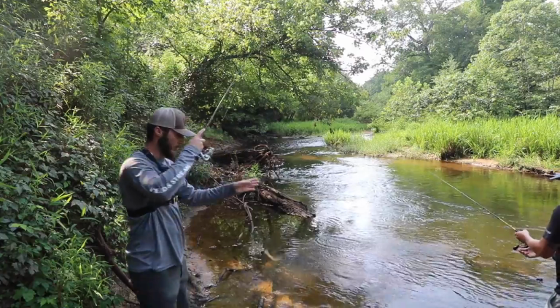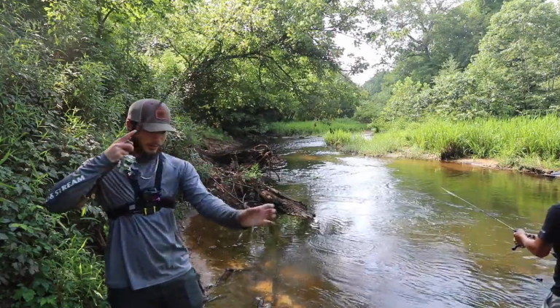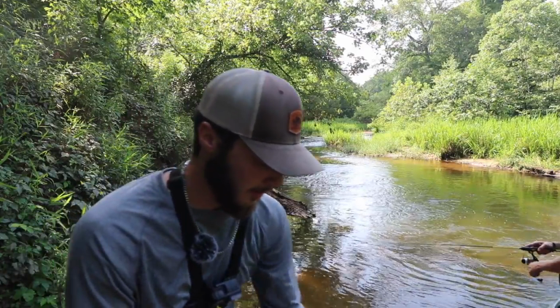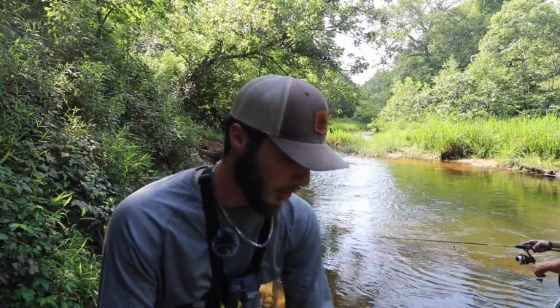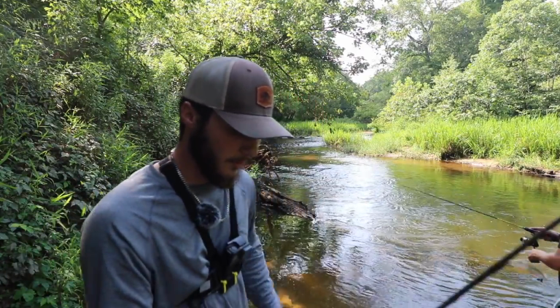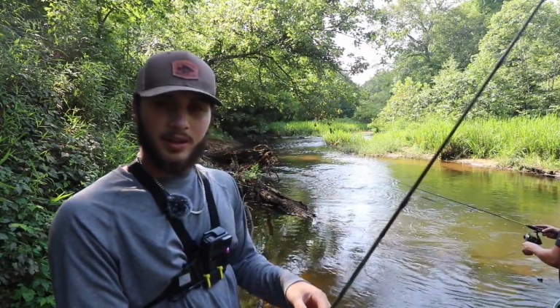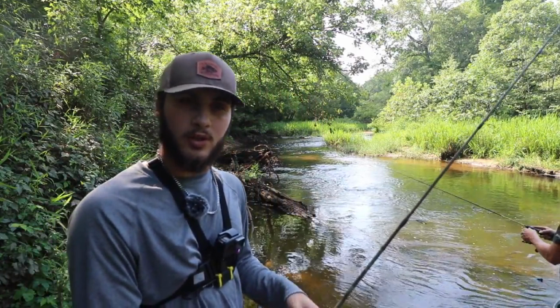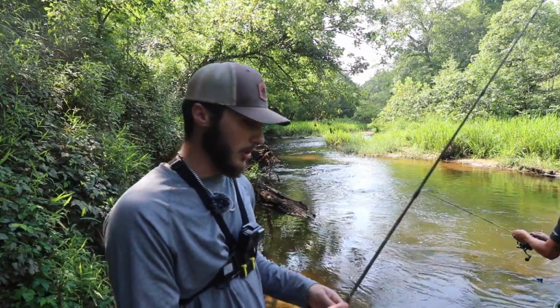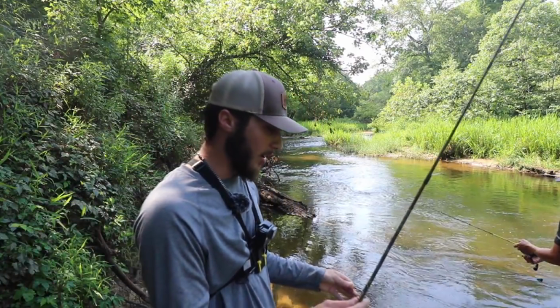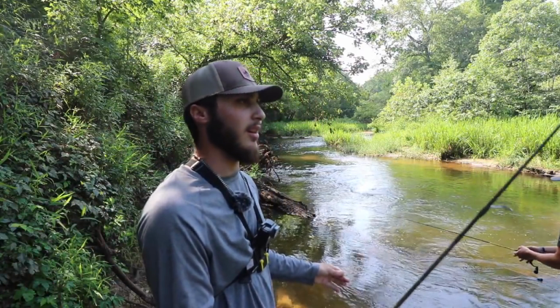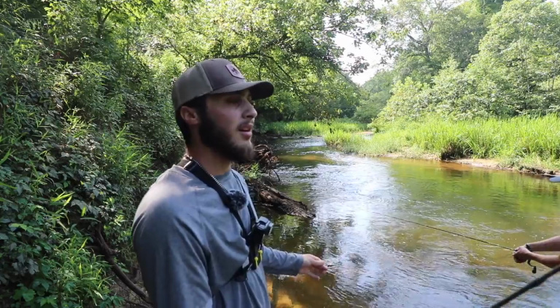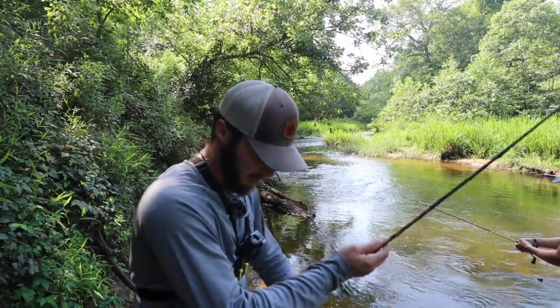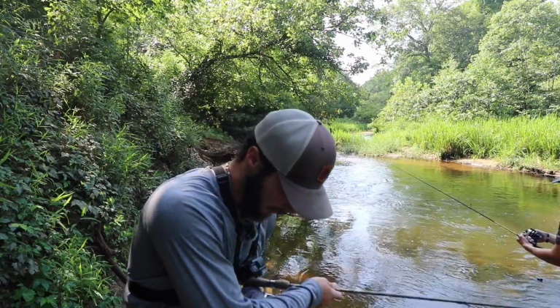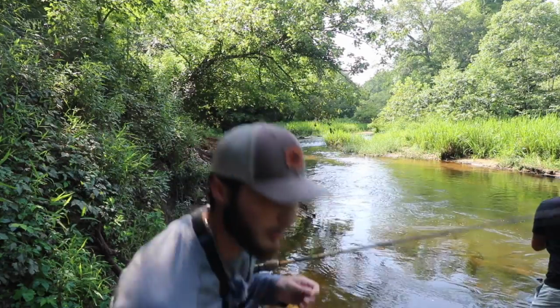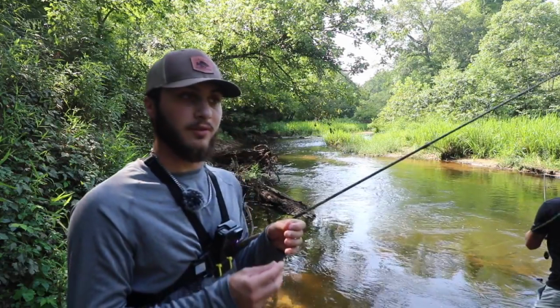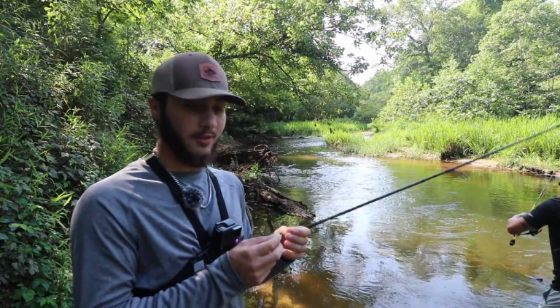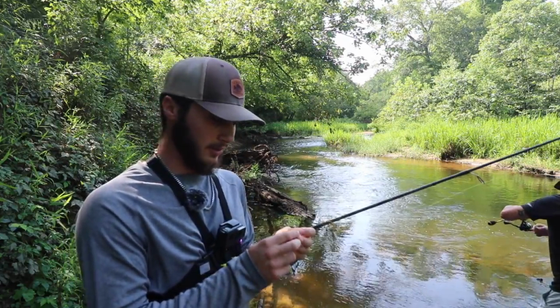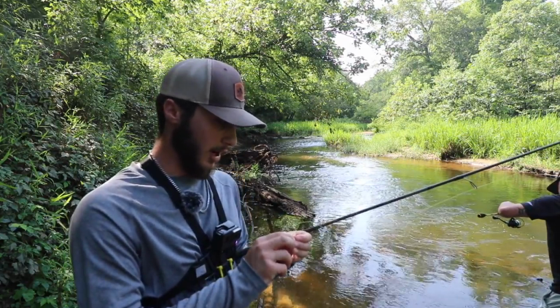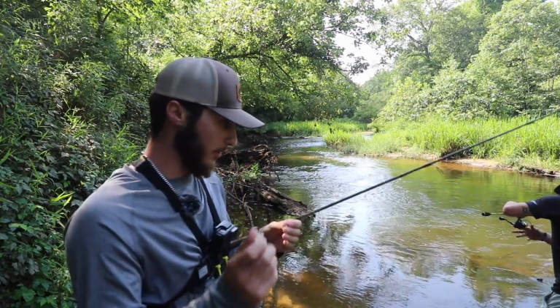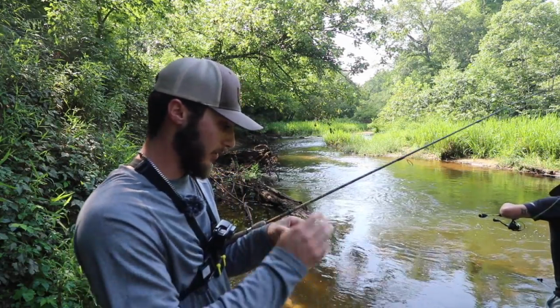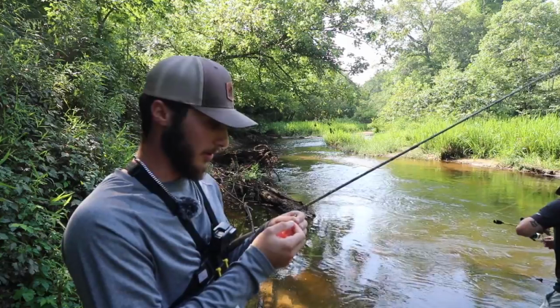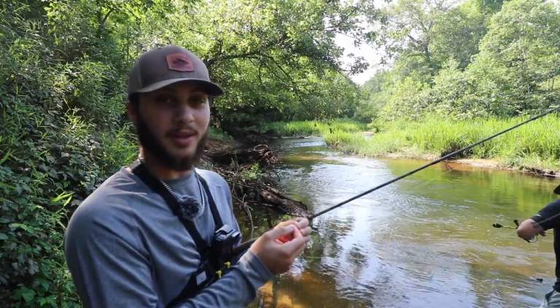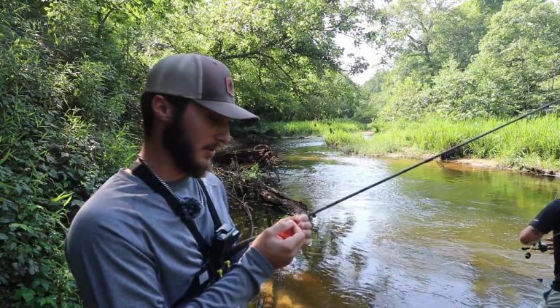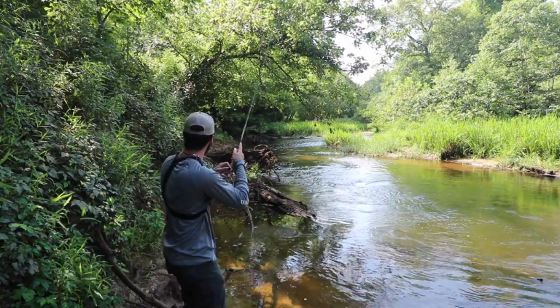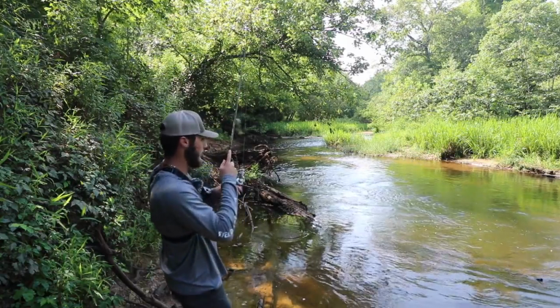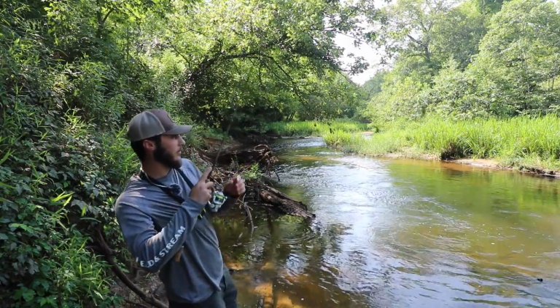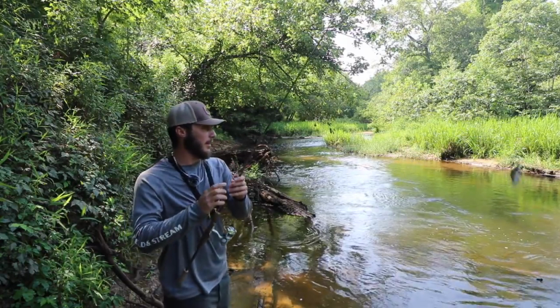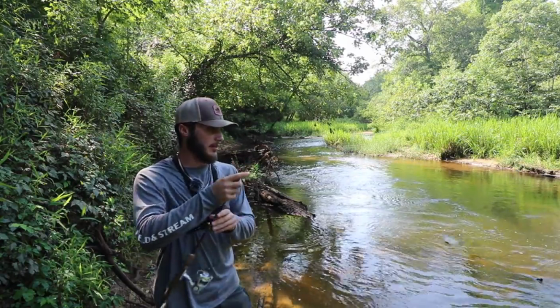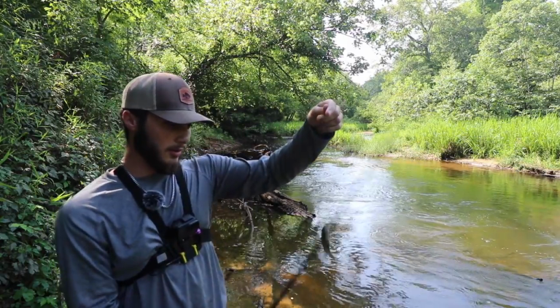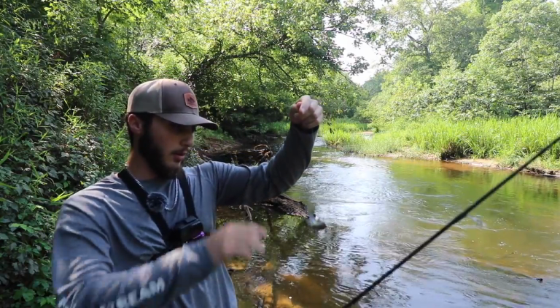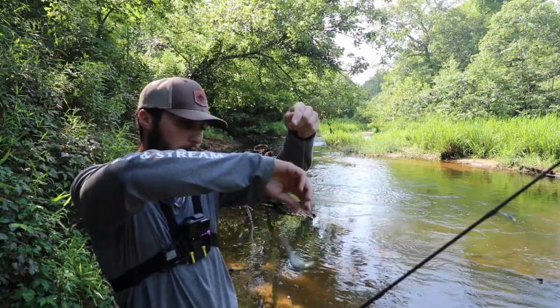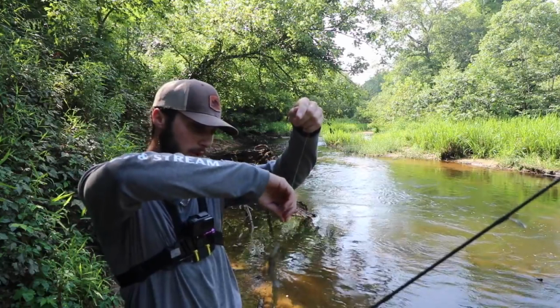Number two. The thing about the river — there's so many different species of bluegill, like hybrids, and they all mate and do their own thing. Every single fish he catches is different colors, different patterns. Another great thing about the river. This would be a good one to throw in whole, which we will.